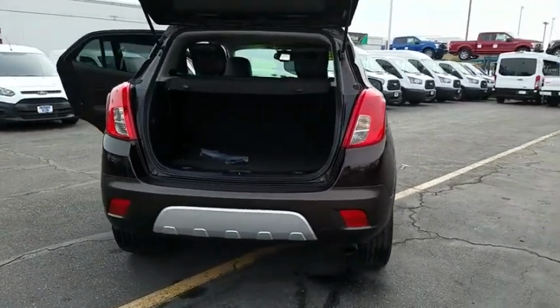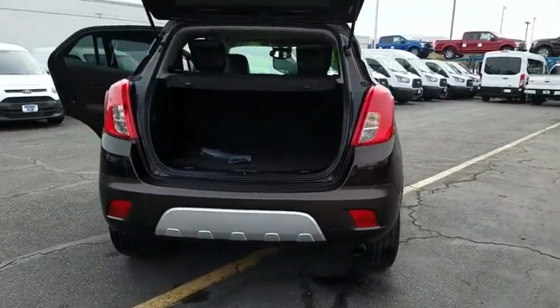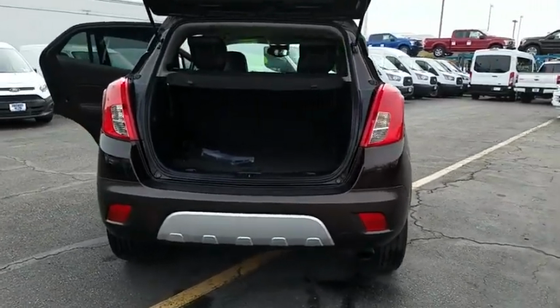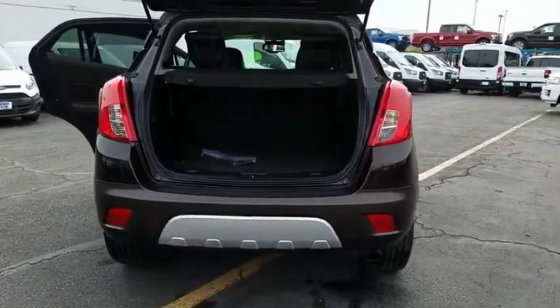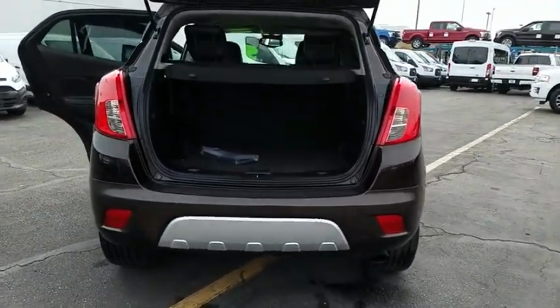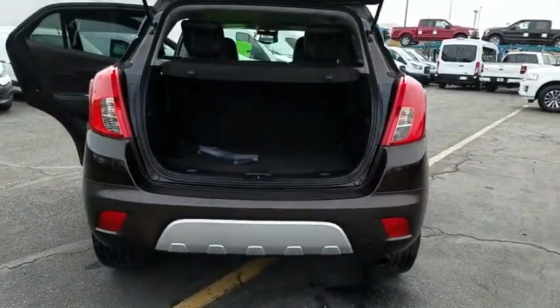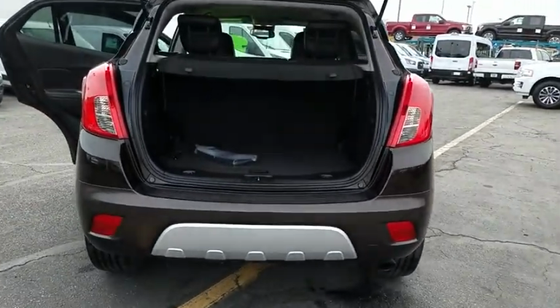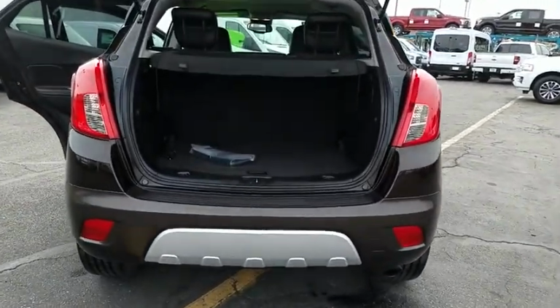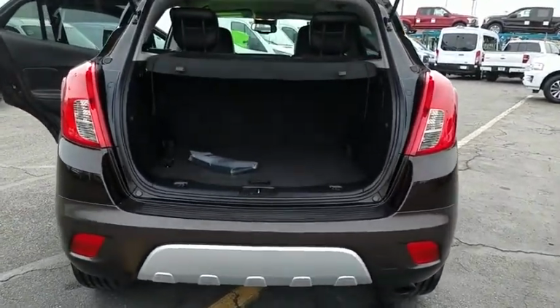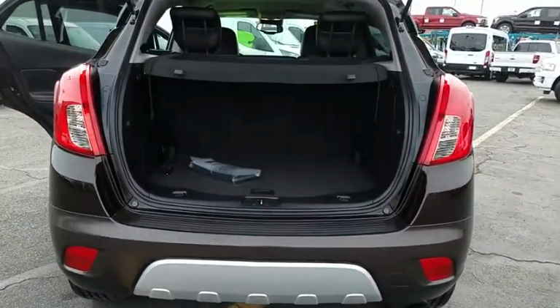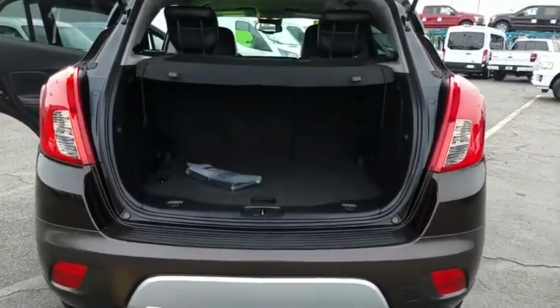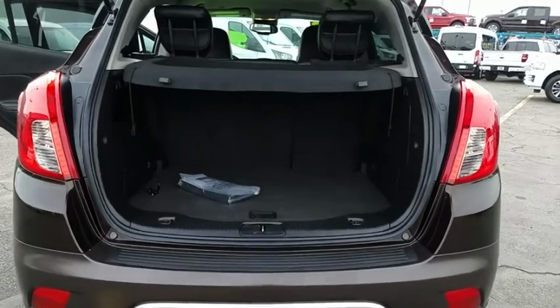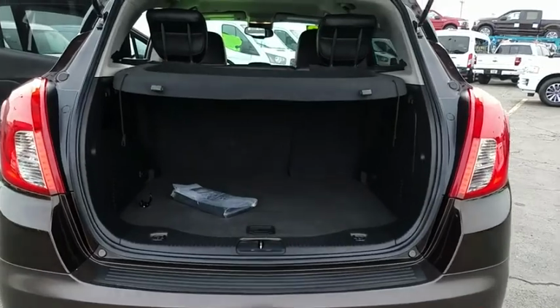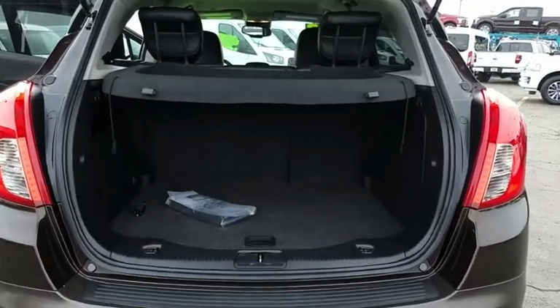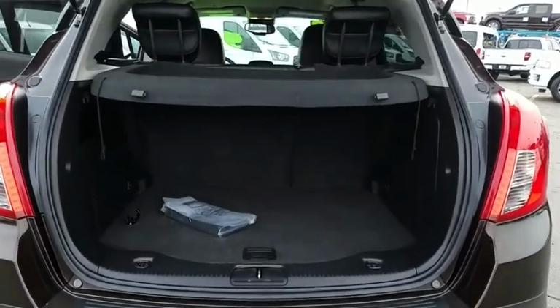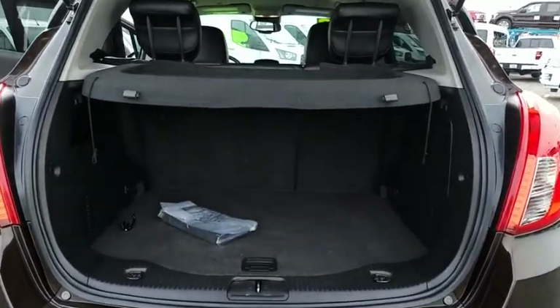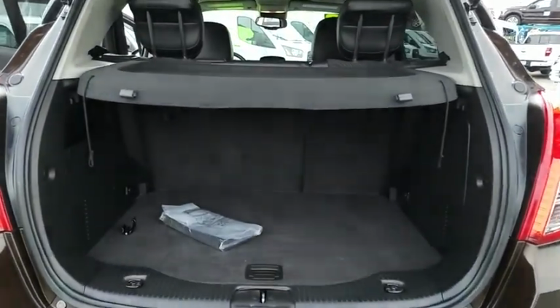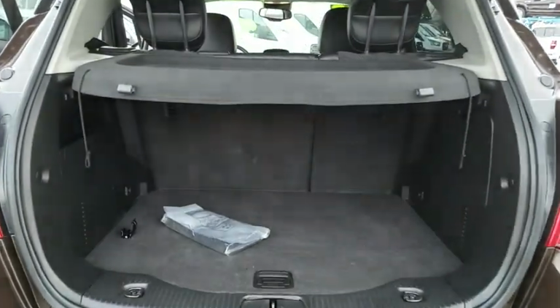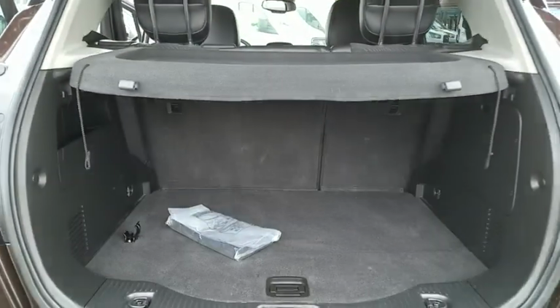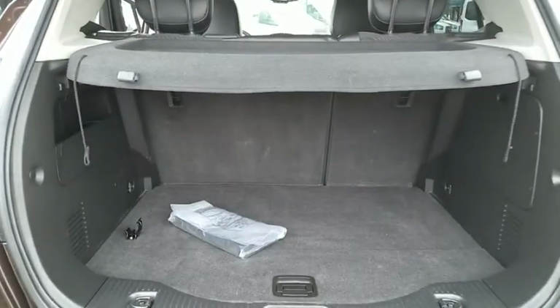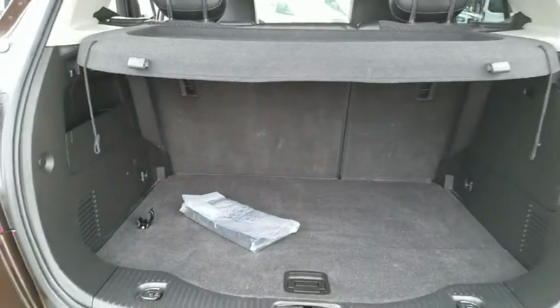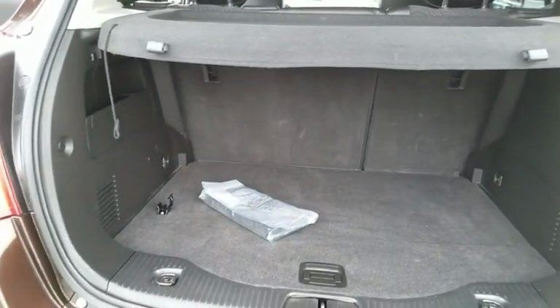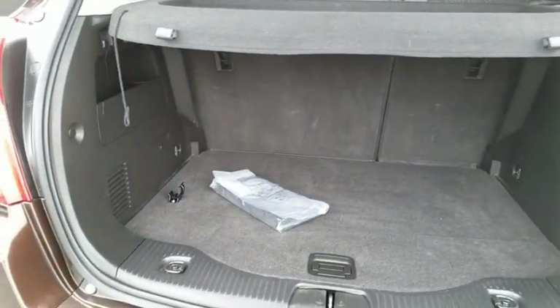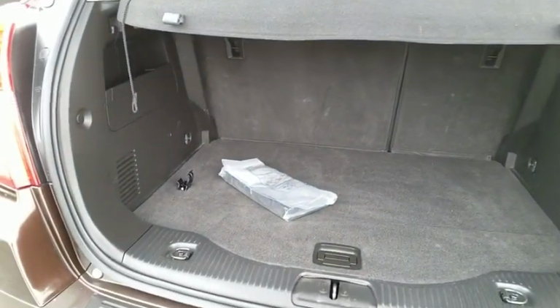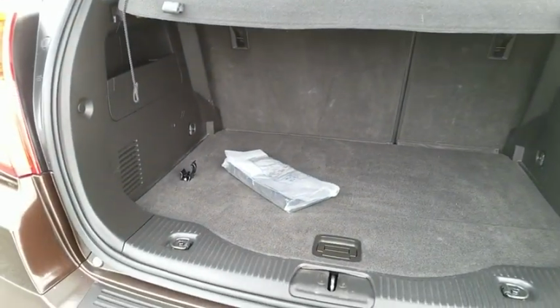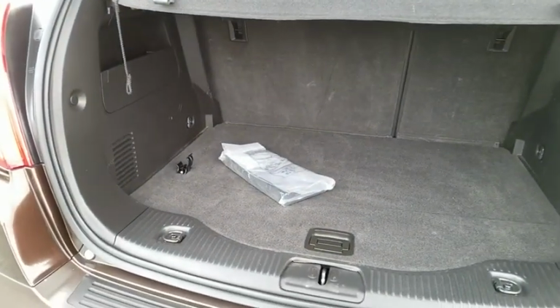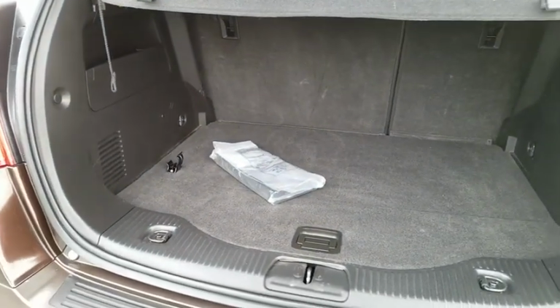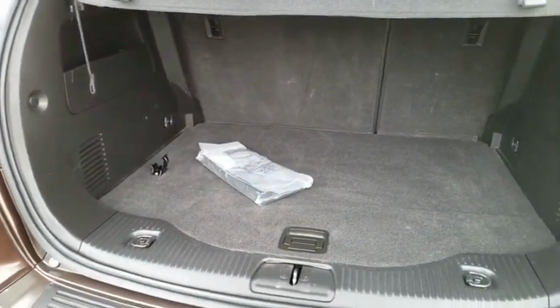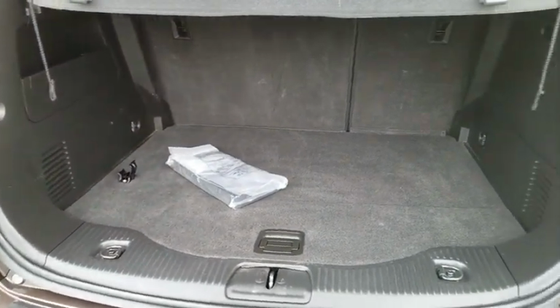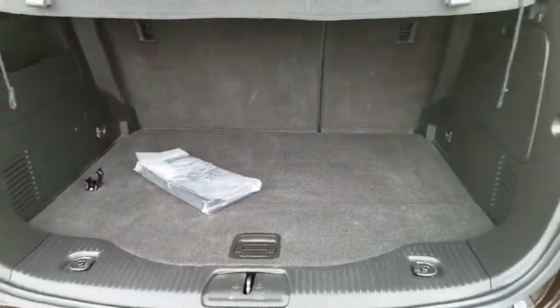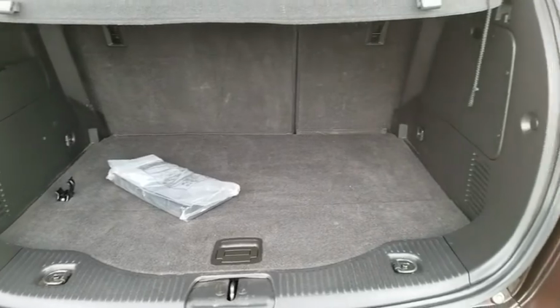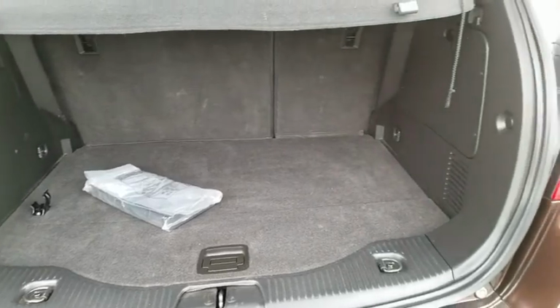Standard features that would make any car owner smile. This vehicle has less than 45,000 miles. Here are some of this vehicle's great options.